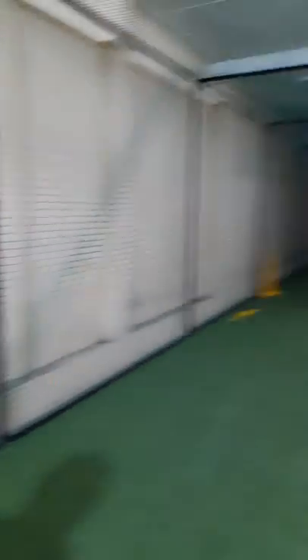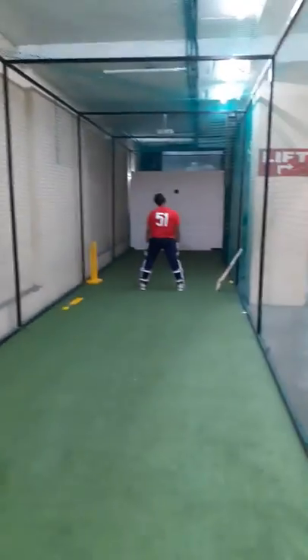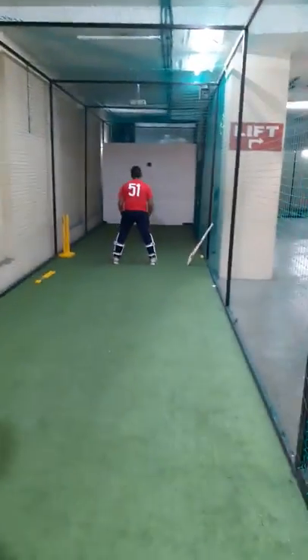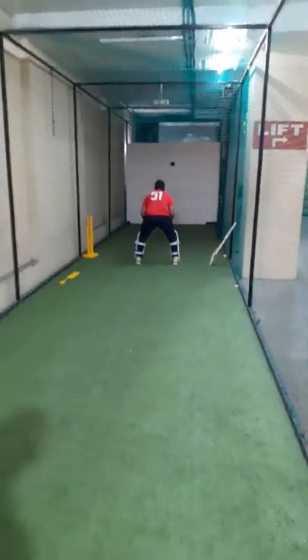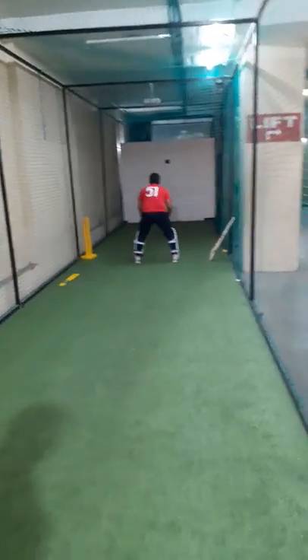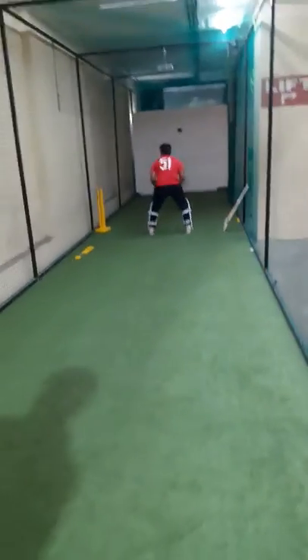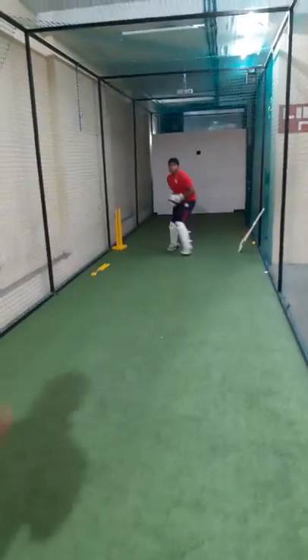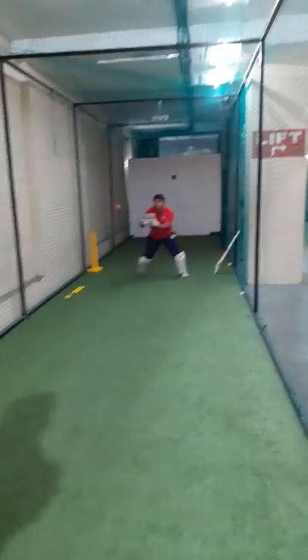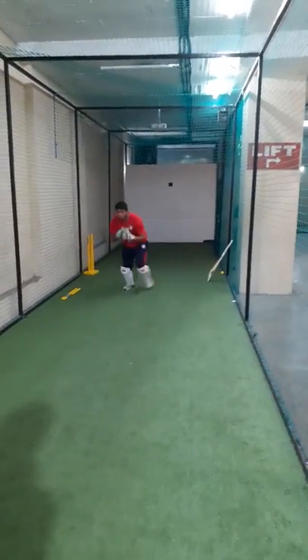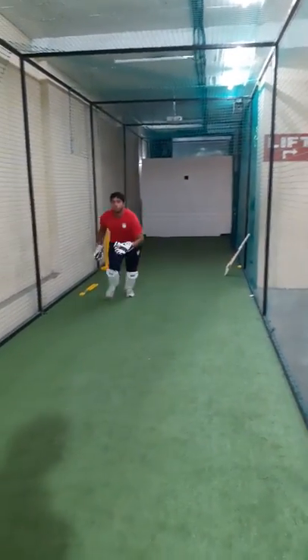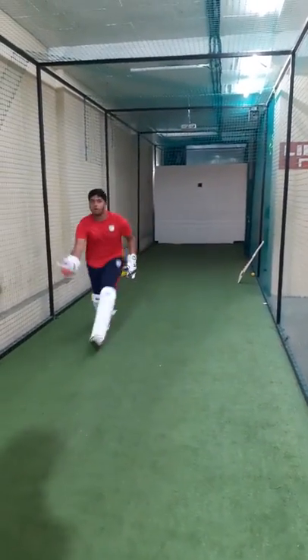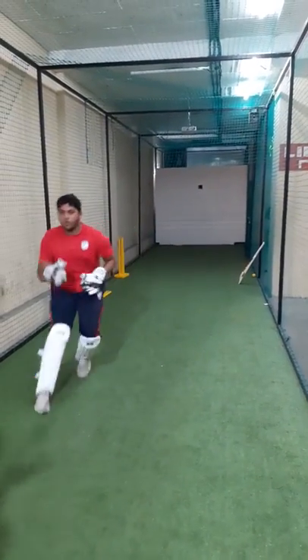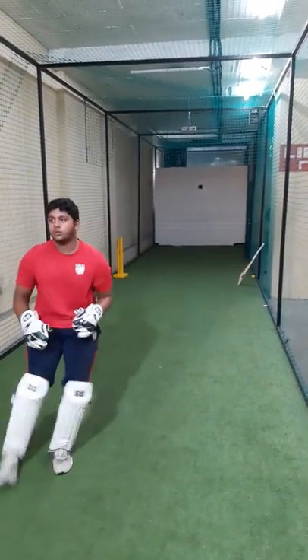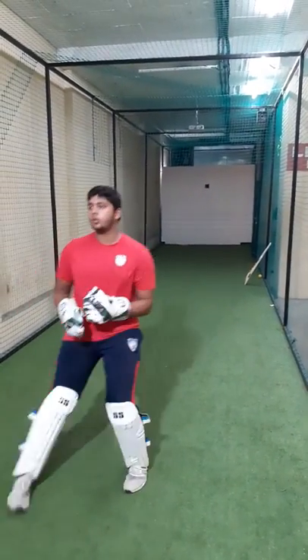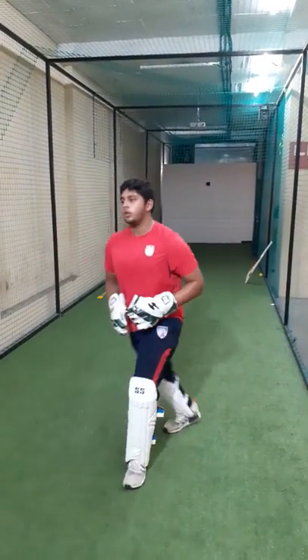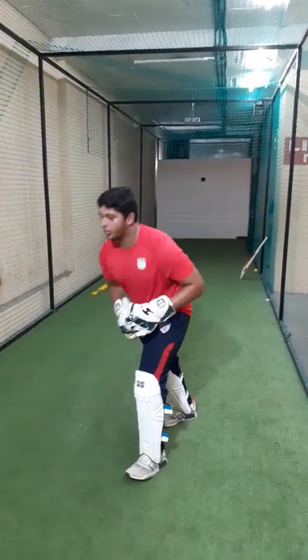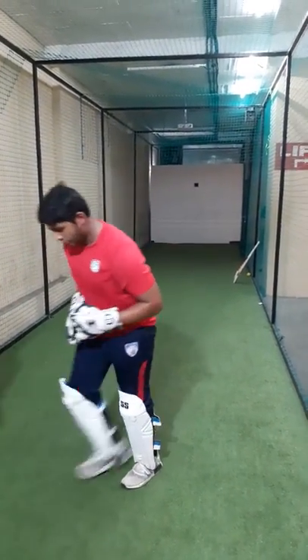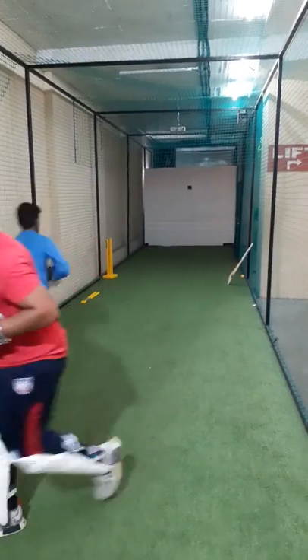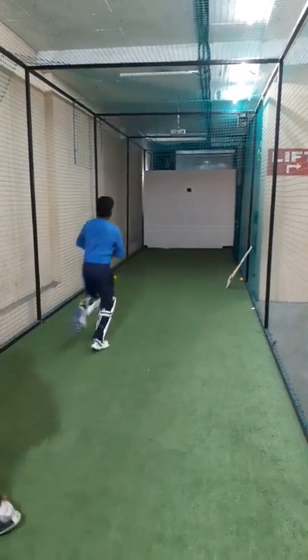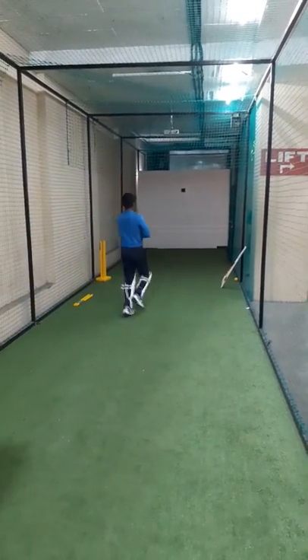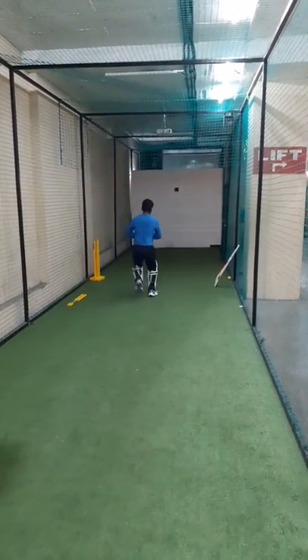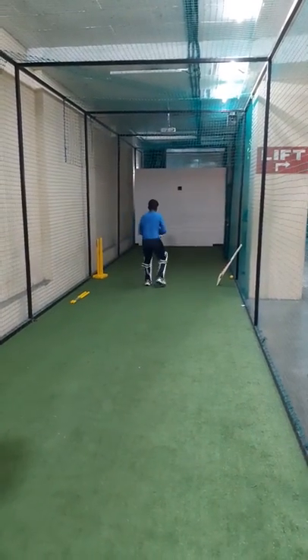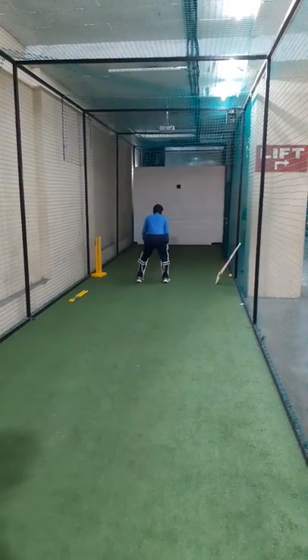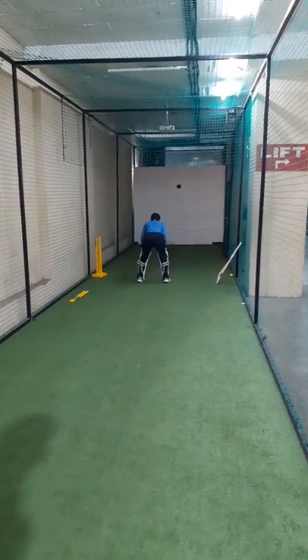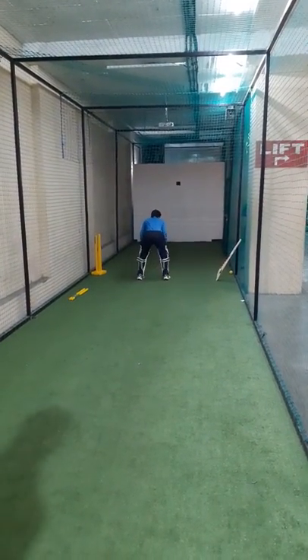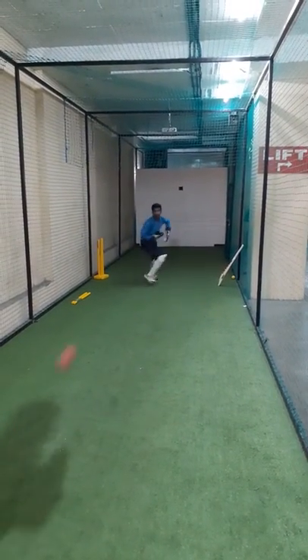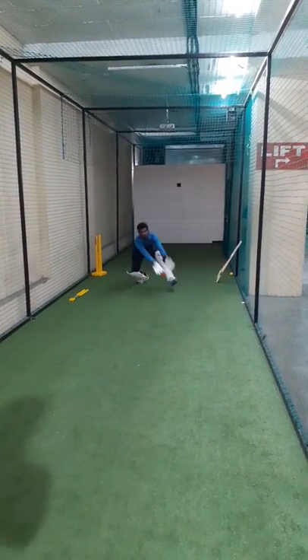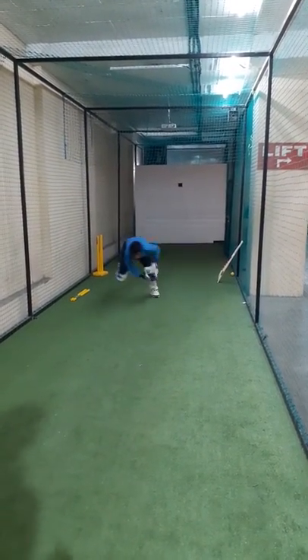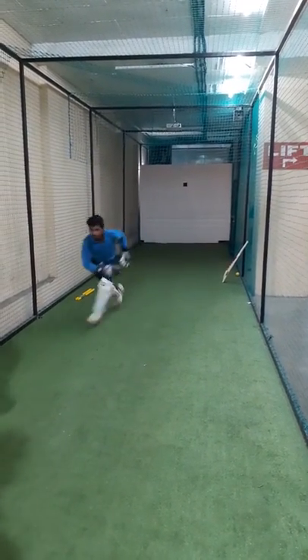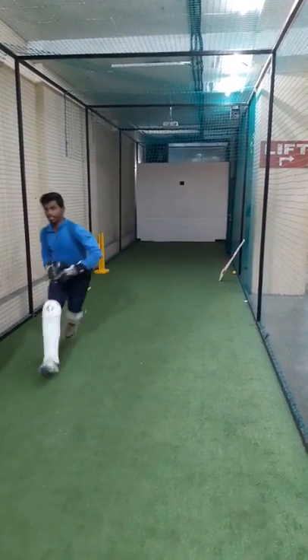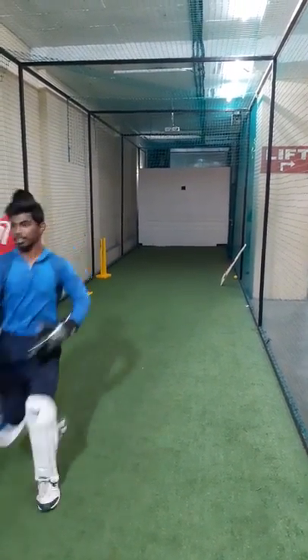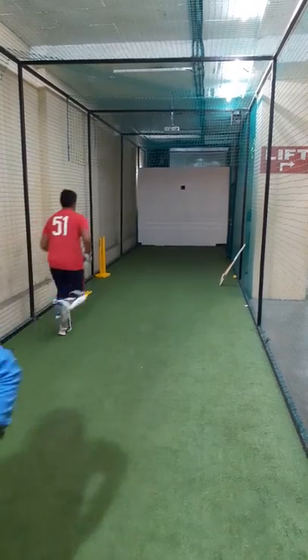Okay, ready to shoot? Now! Now! Good, super, well done.